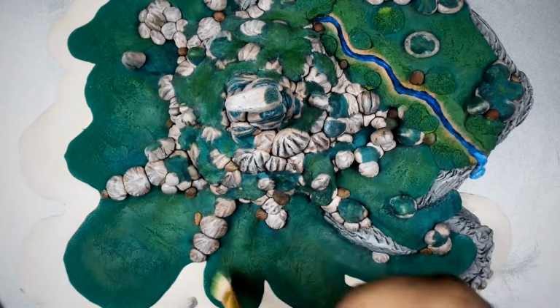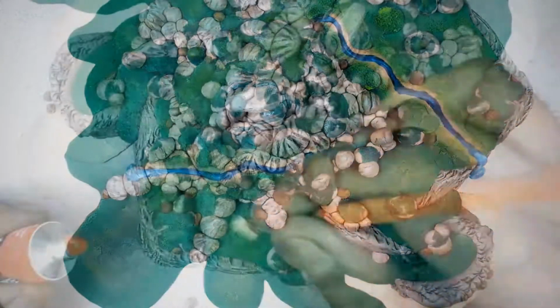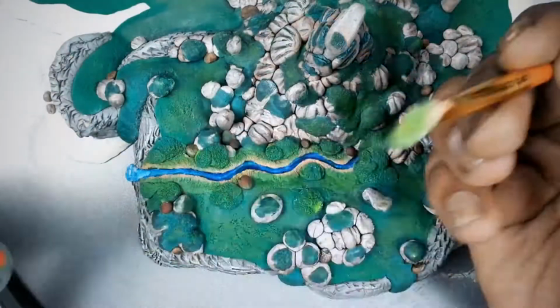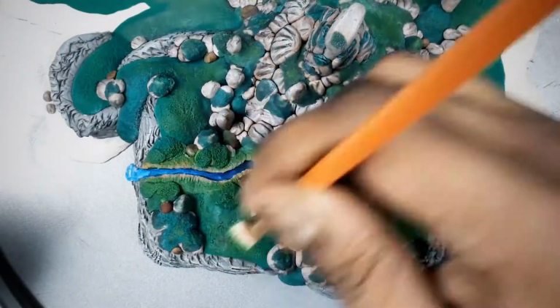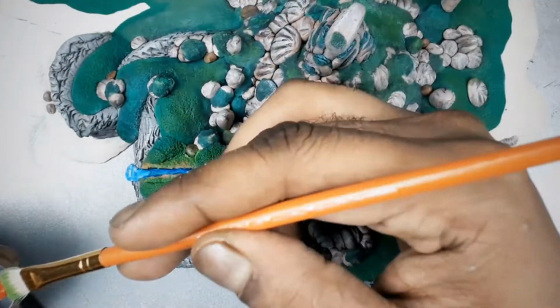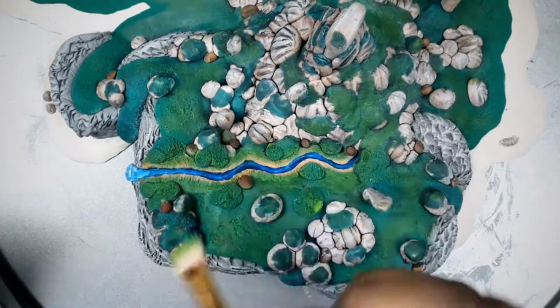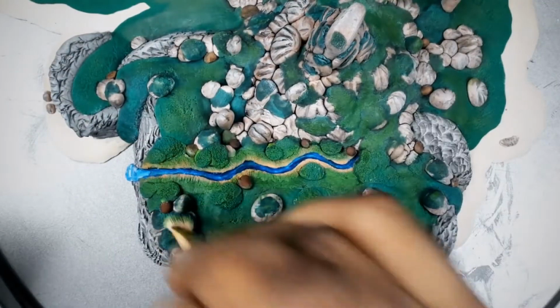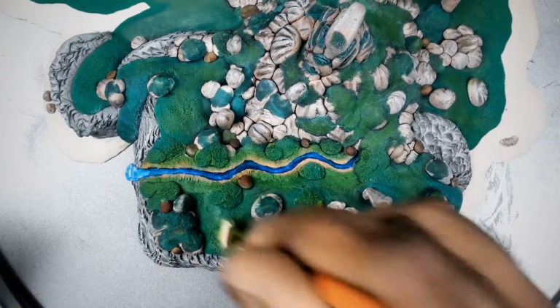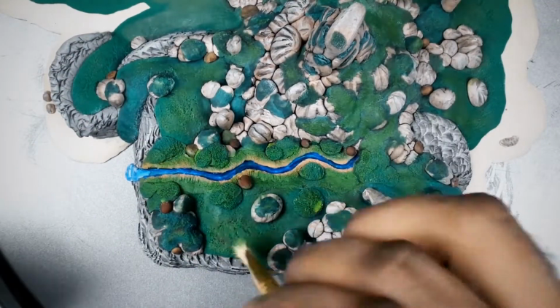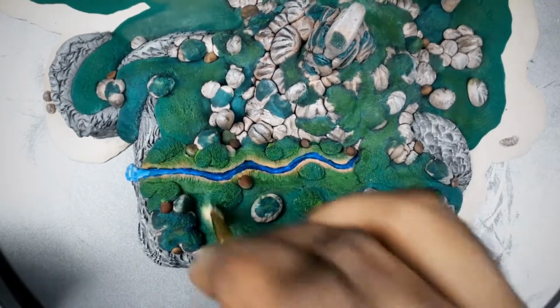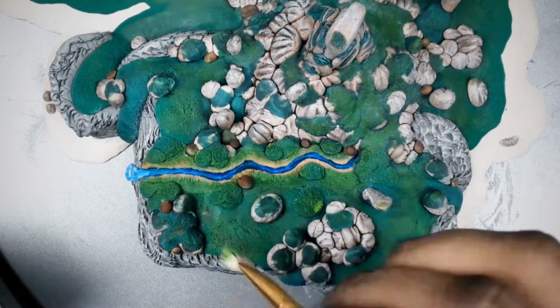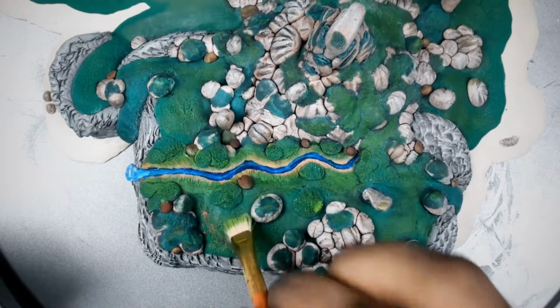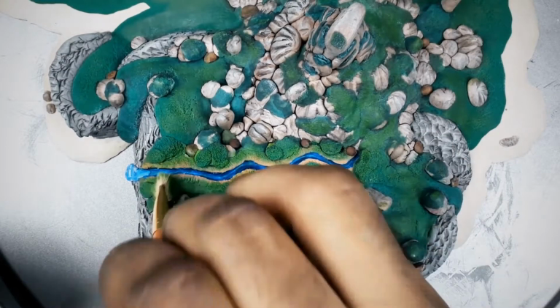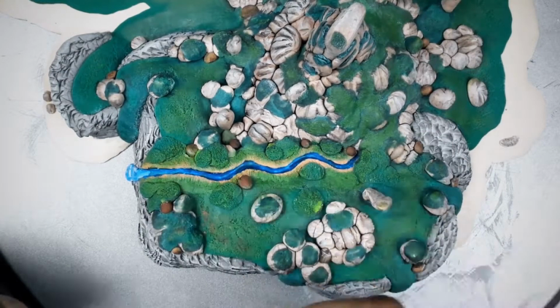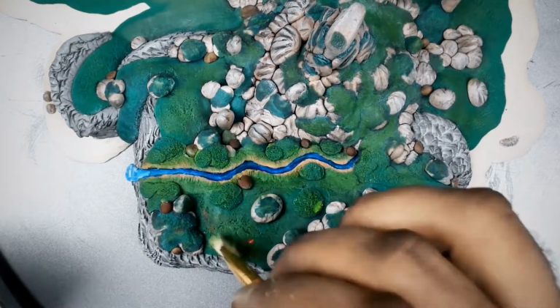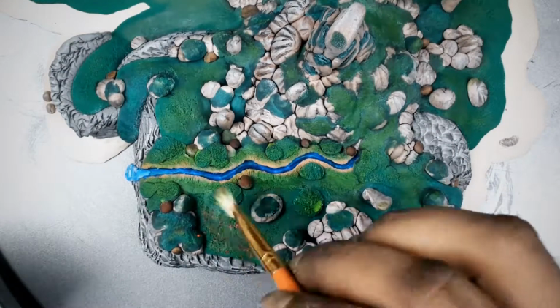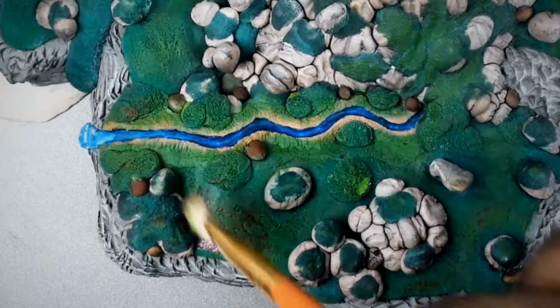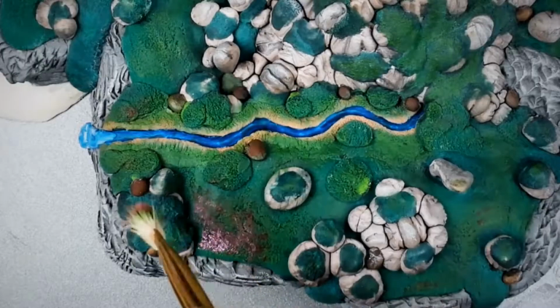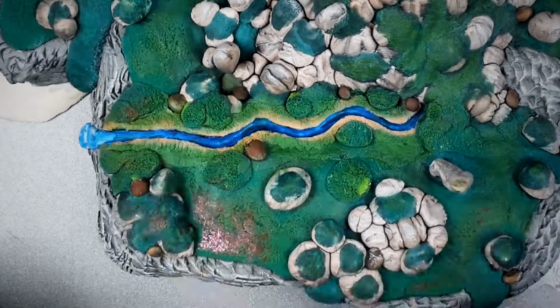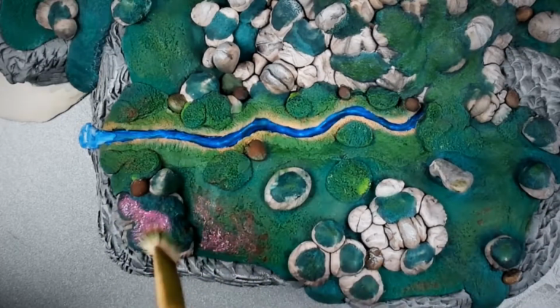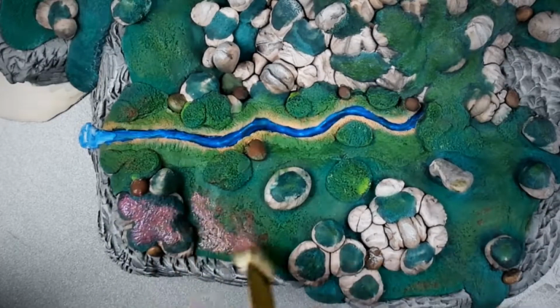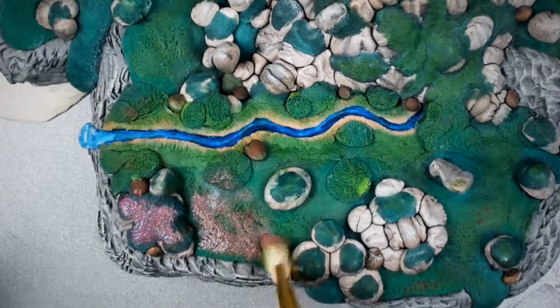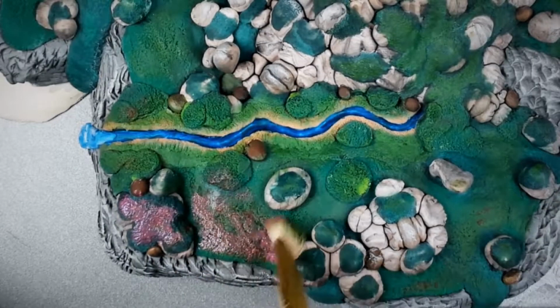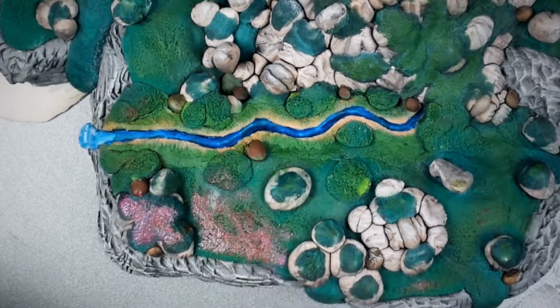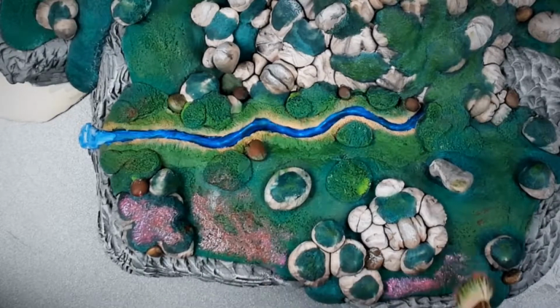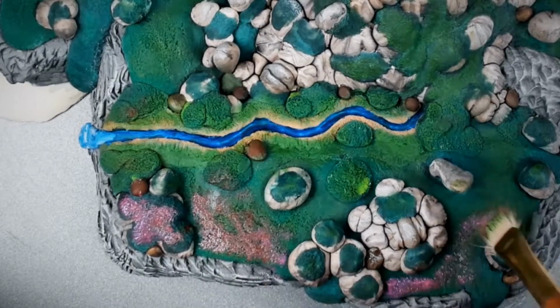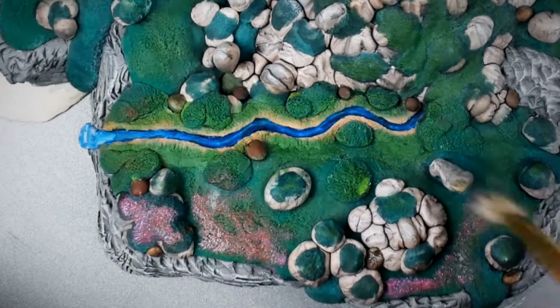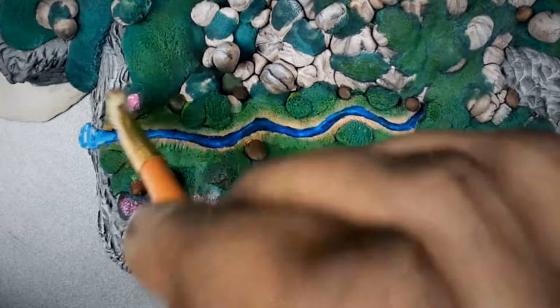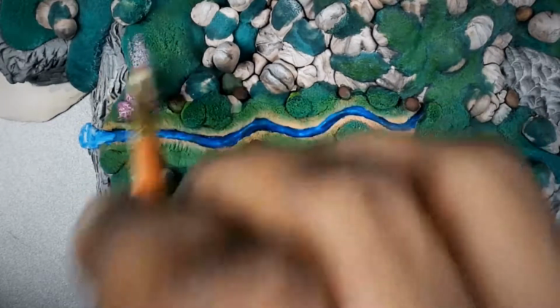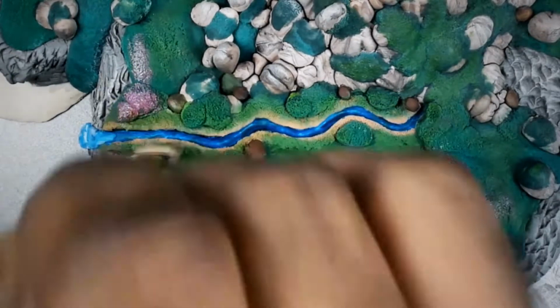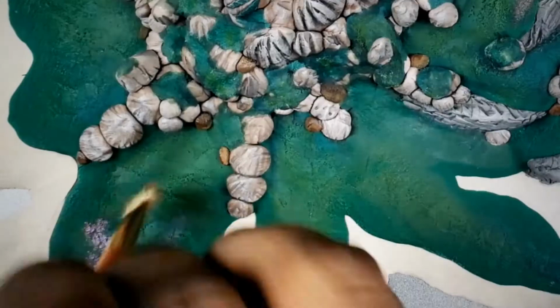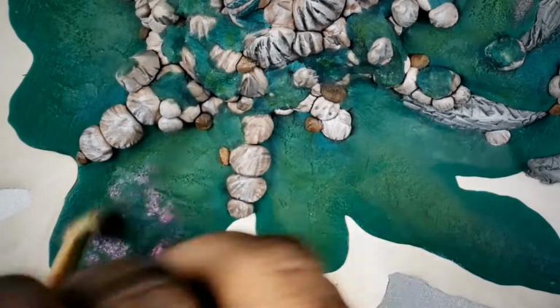I also use red, orange, and blue colors for flowers. Acrylic paints dry two times lighter from your first coat, so you might need two or three coats.